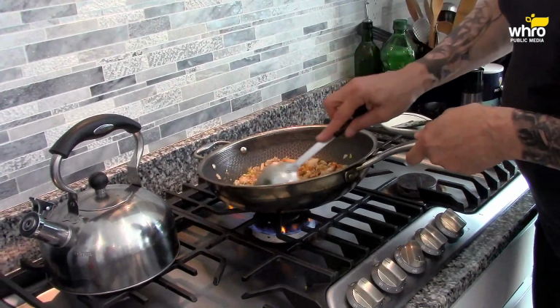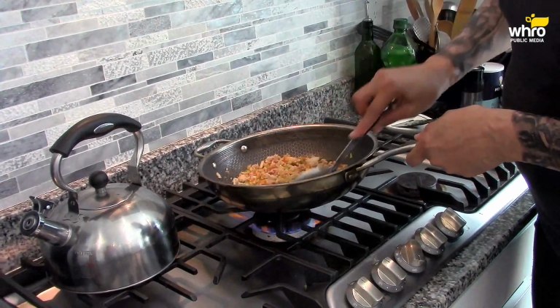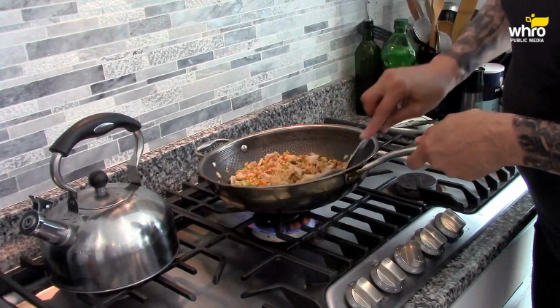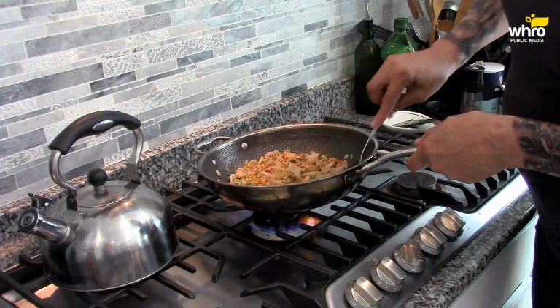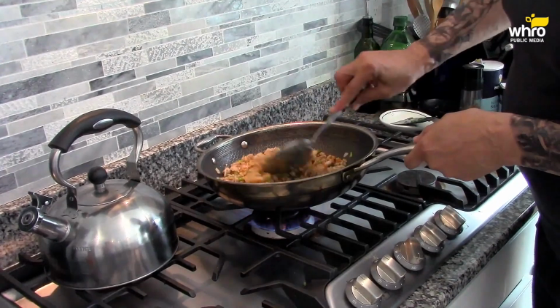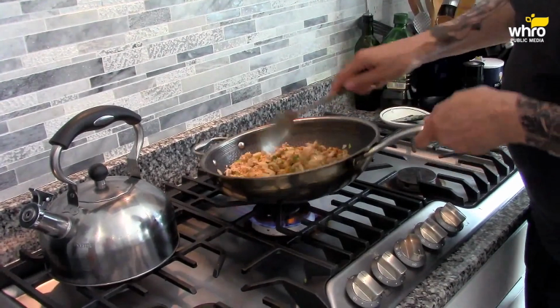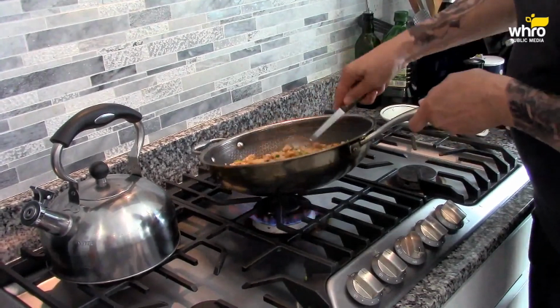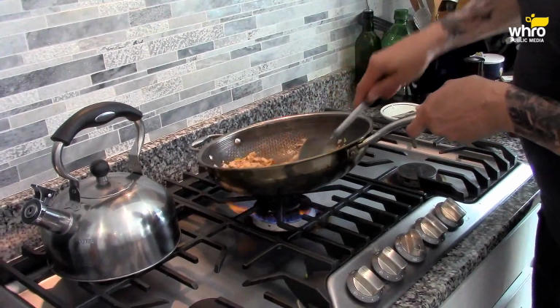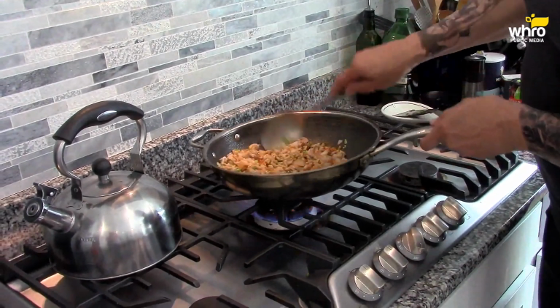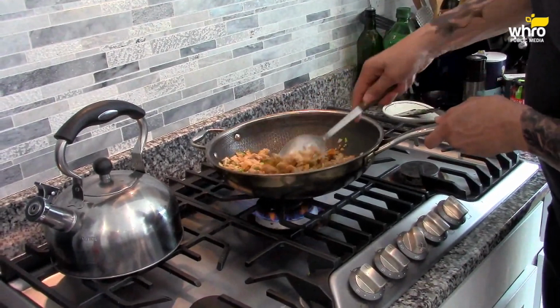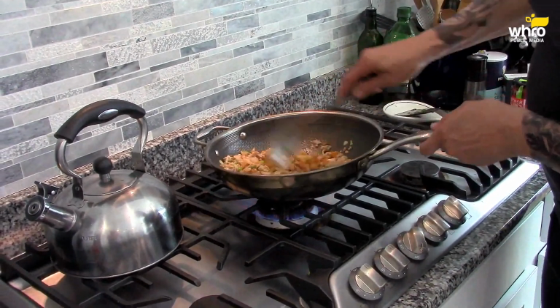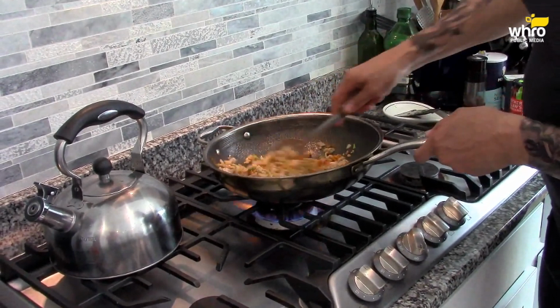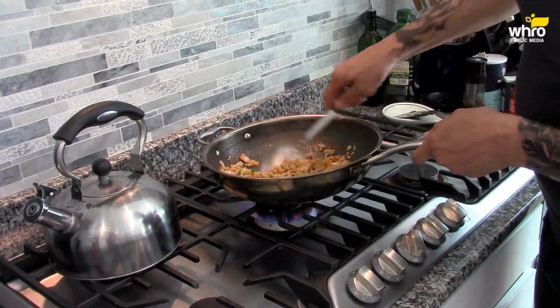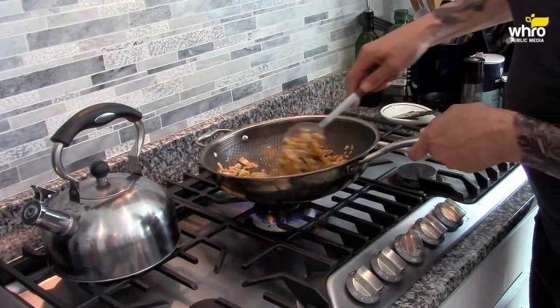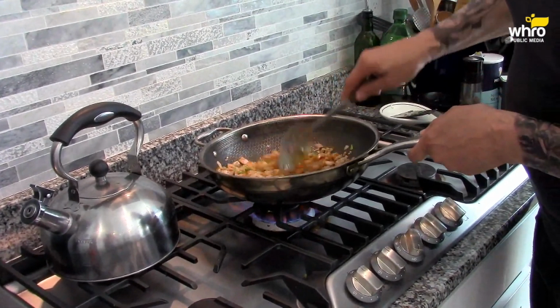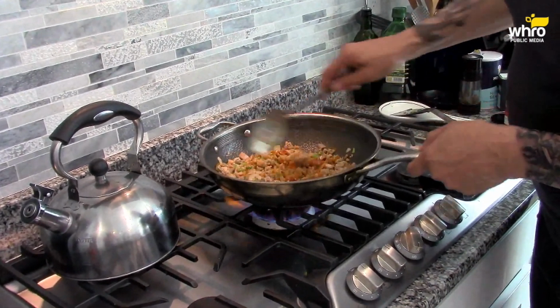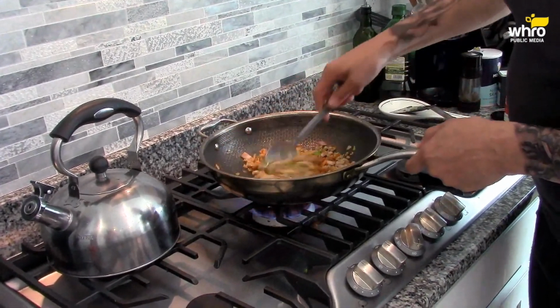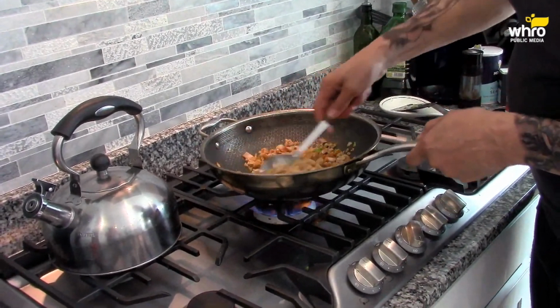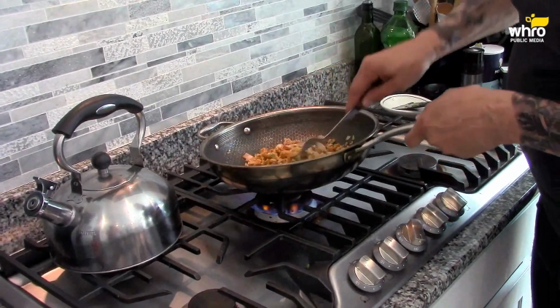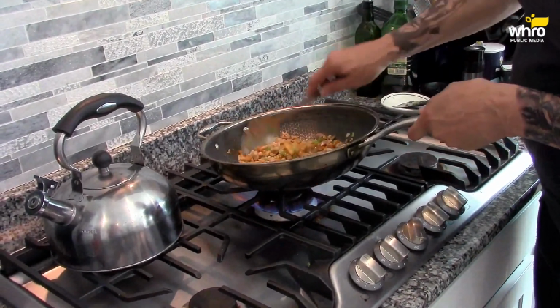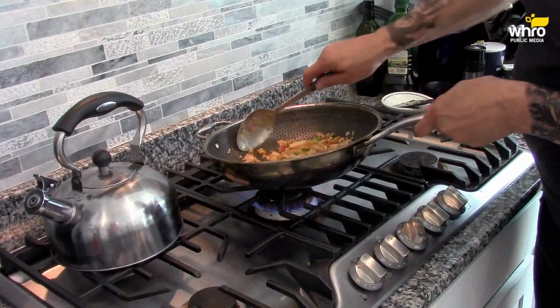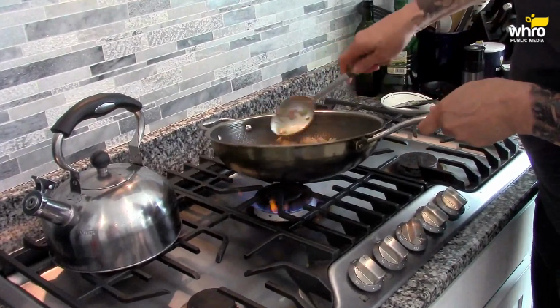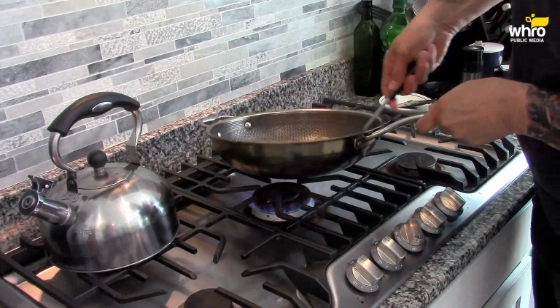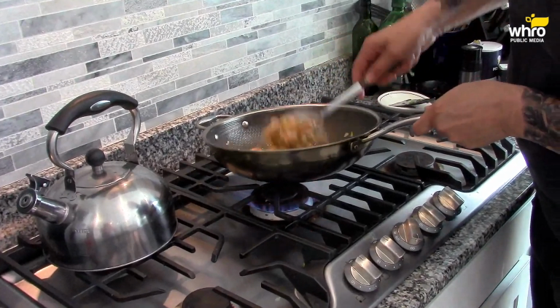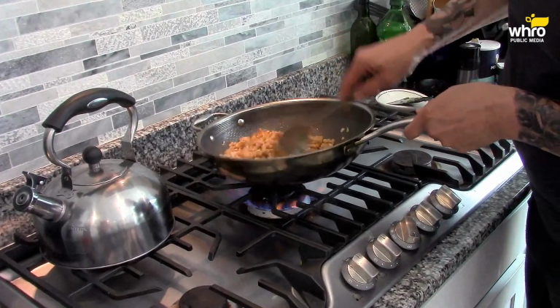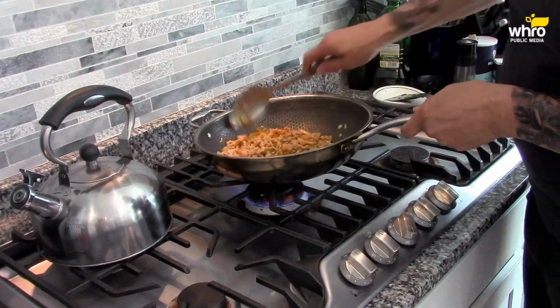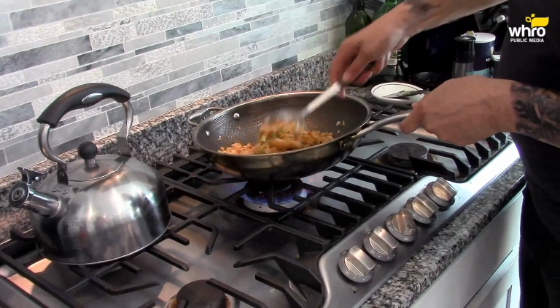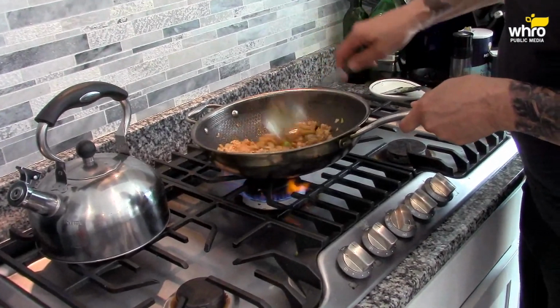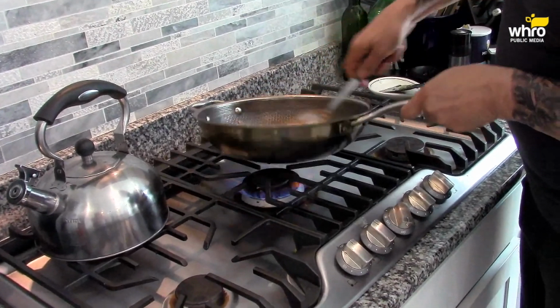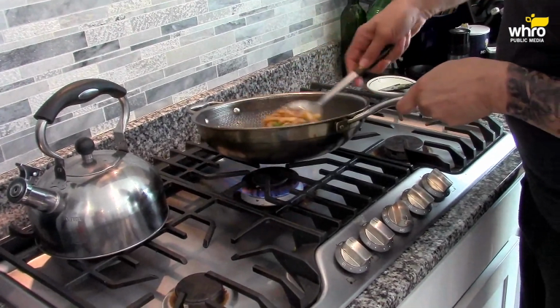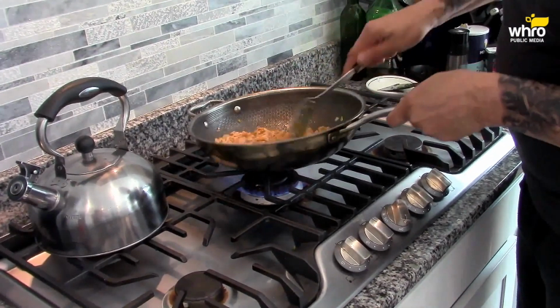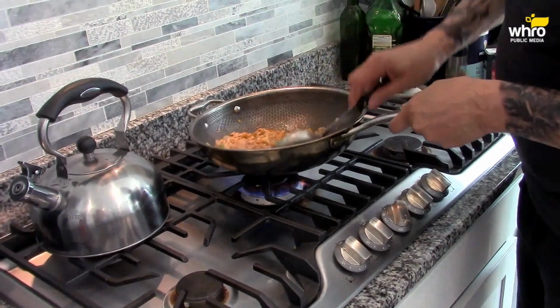My version of lettuce wraps — they have a lot of clothes on them, so to speak, metaphorically. Talking about my spices.